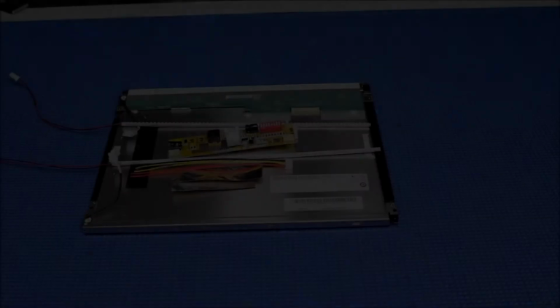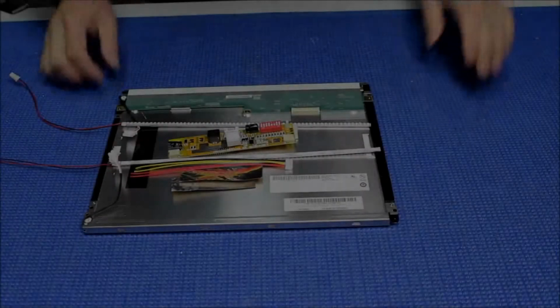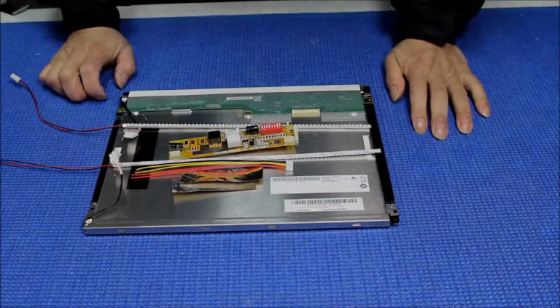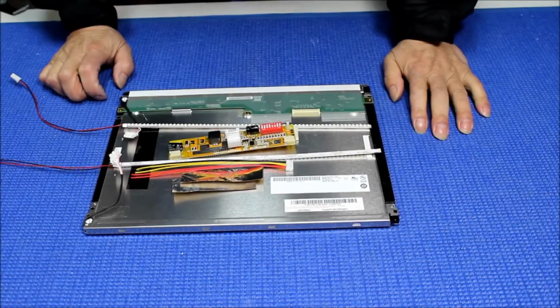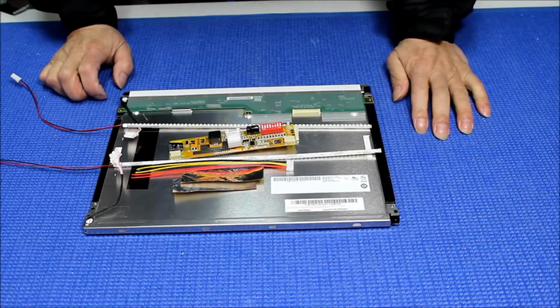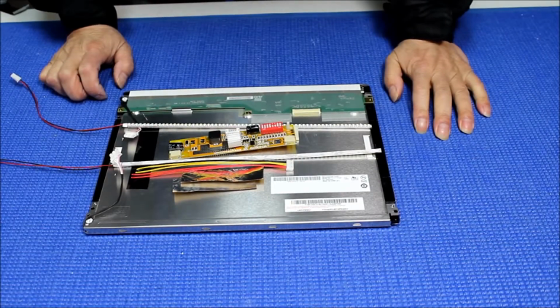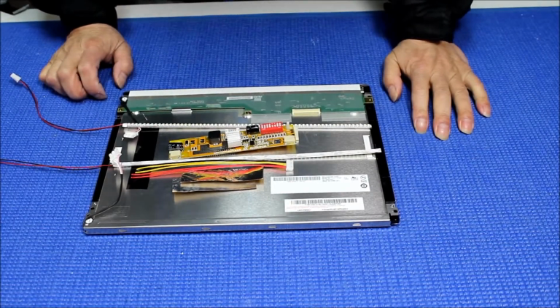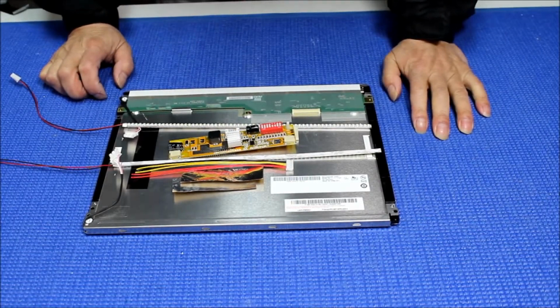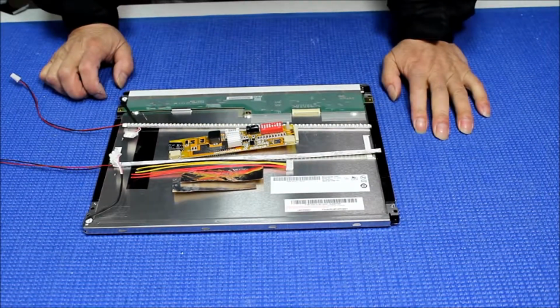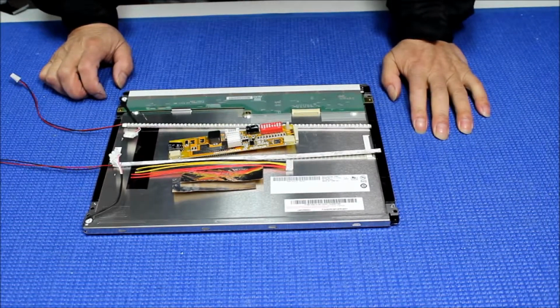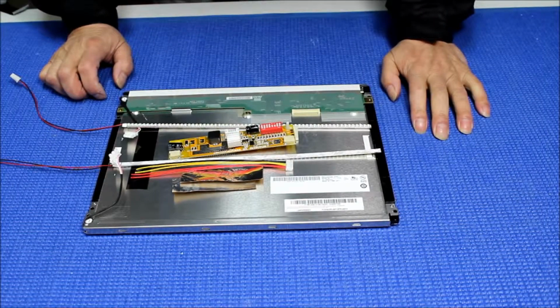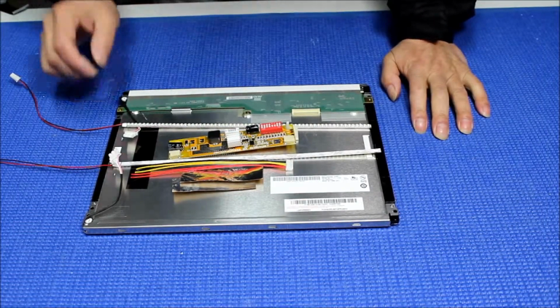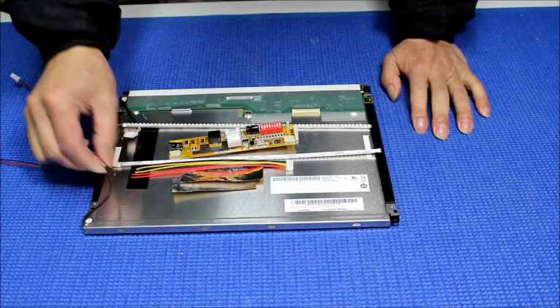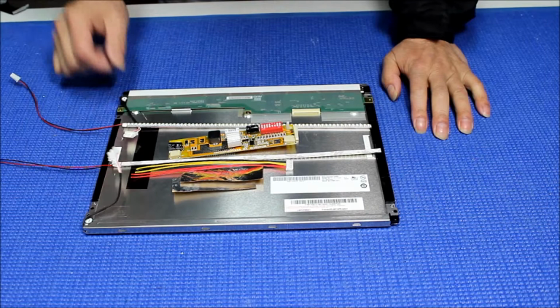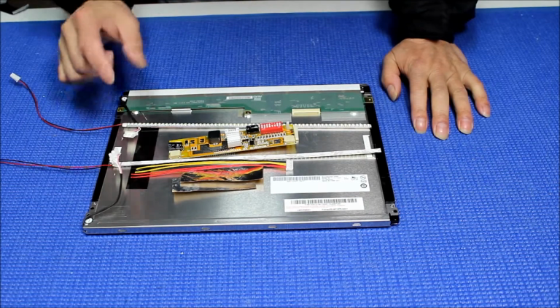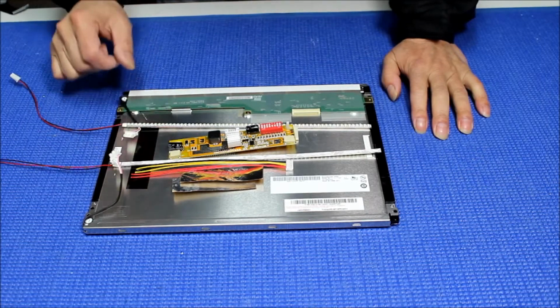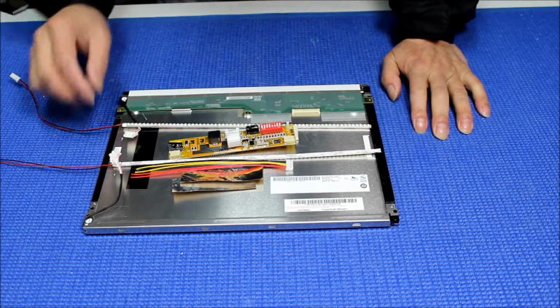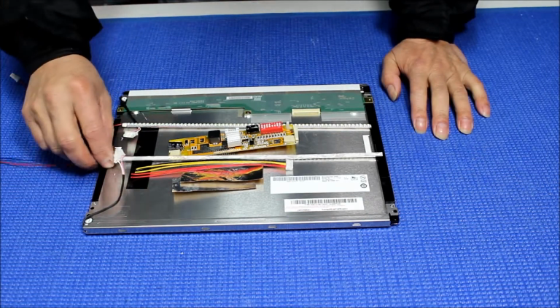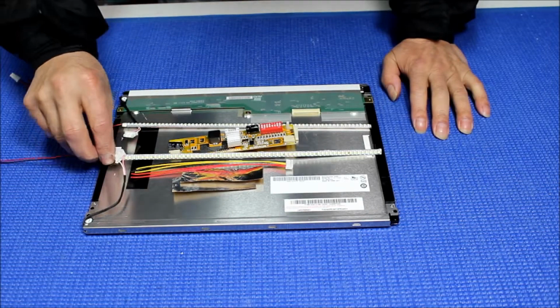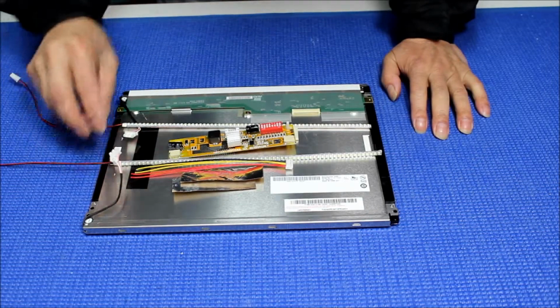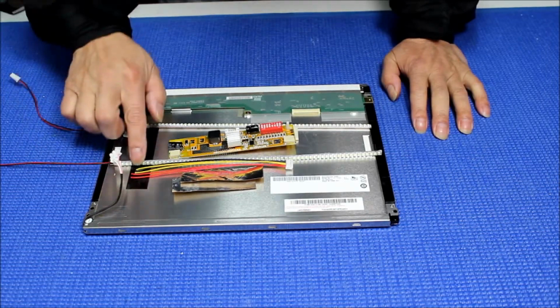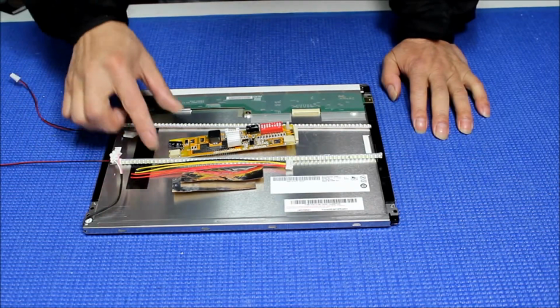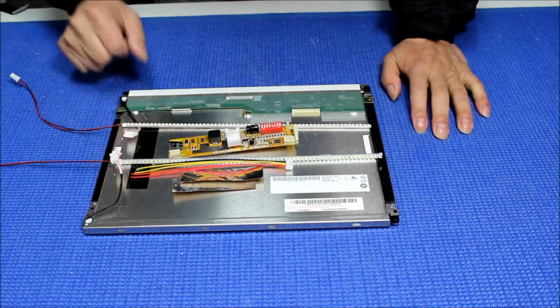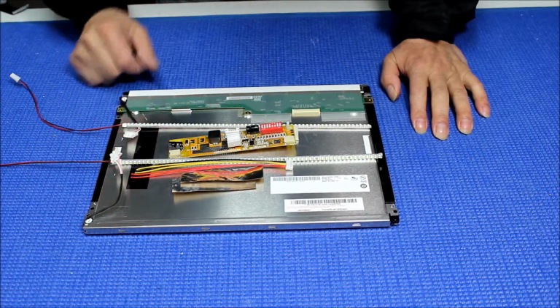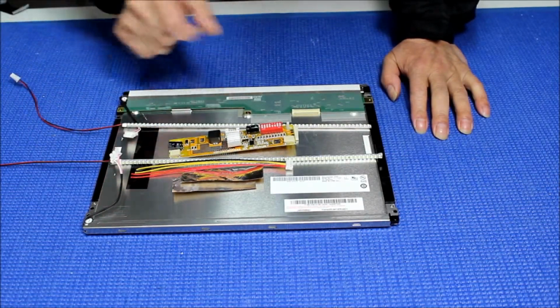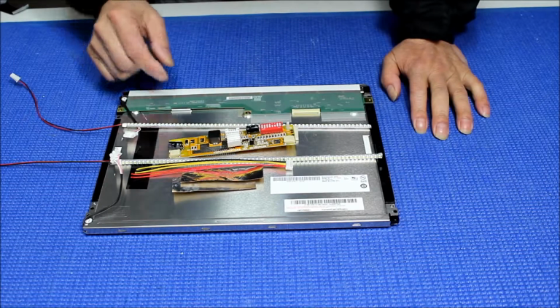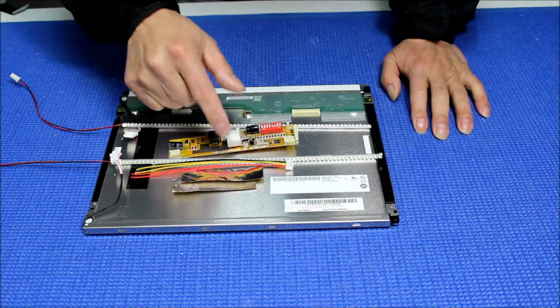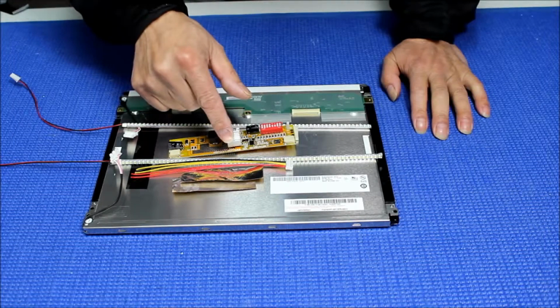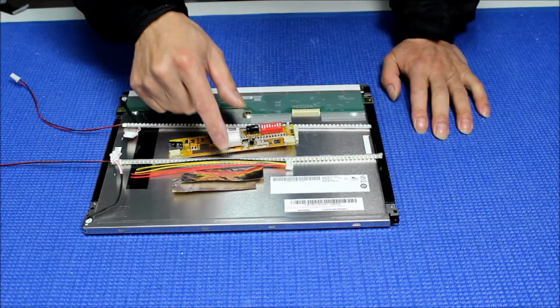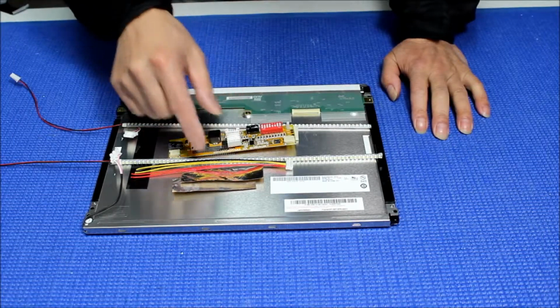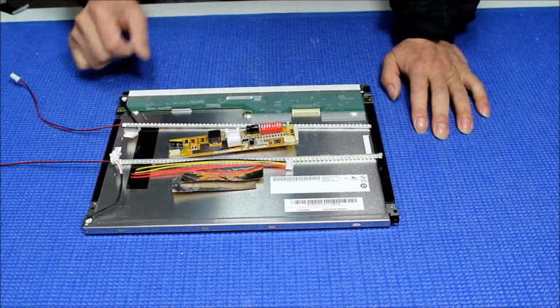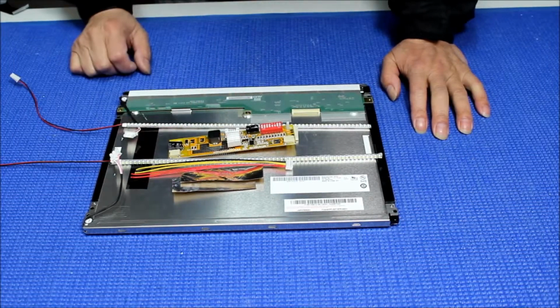Hello, in this video I'm going to show you how to upgrade this 12.1 inch from two CCFL to our UB54 series LED kit. This LED kit comes with two LED strips, one LED driver, wire connectors, and copper aluminum foil.